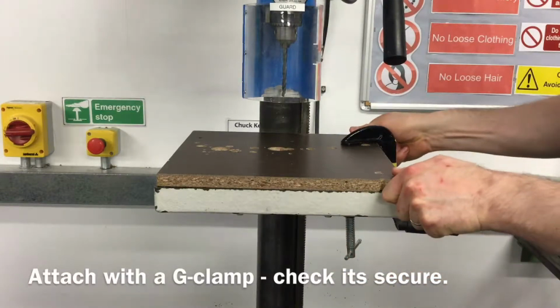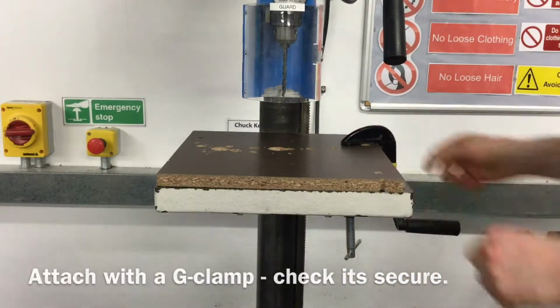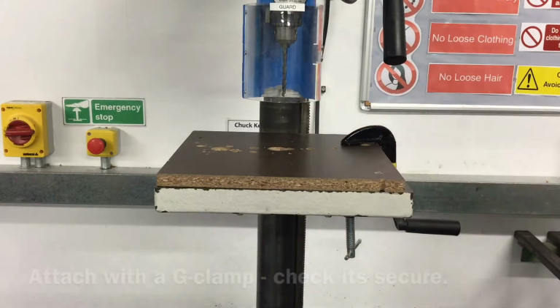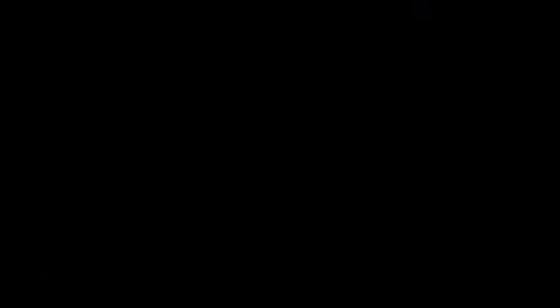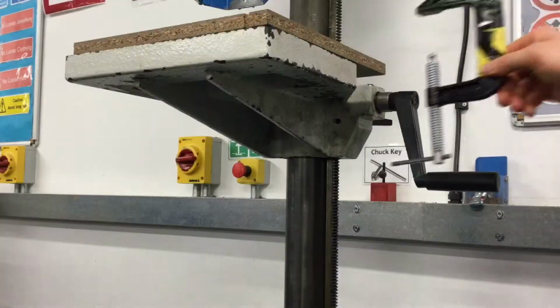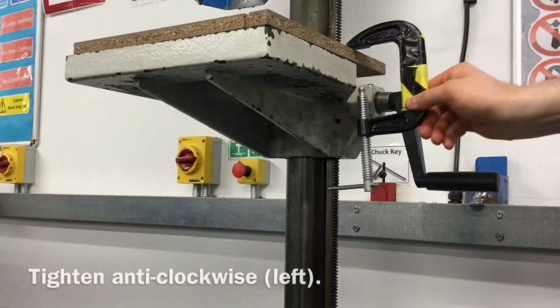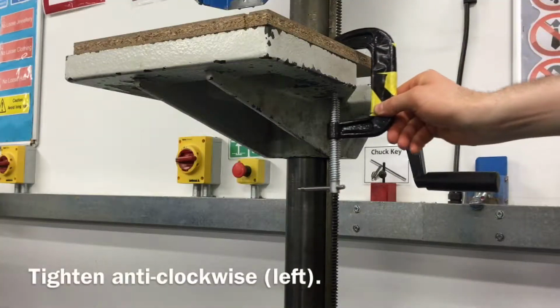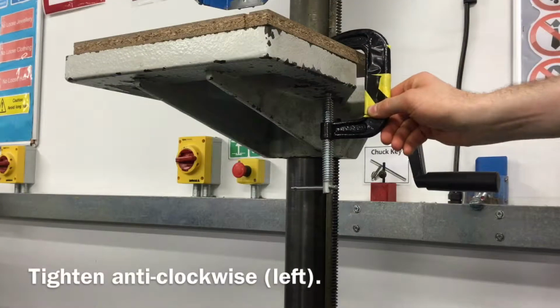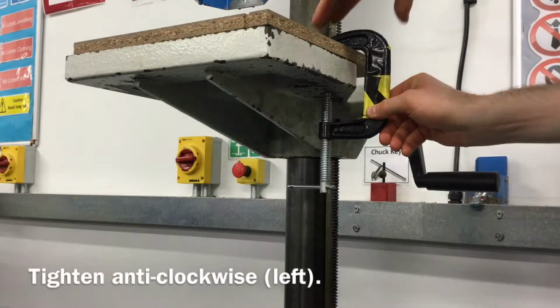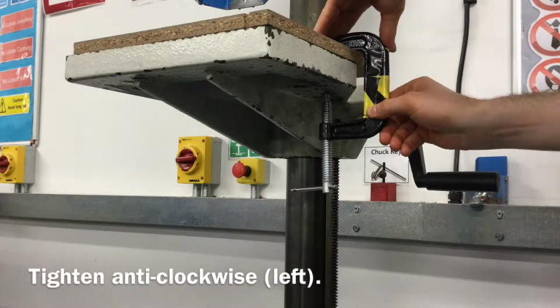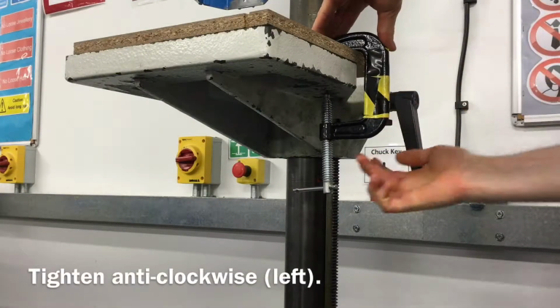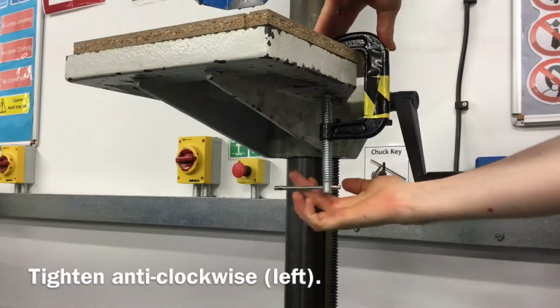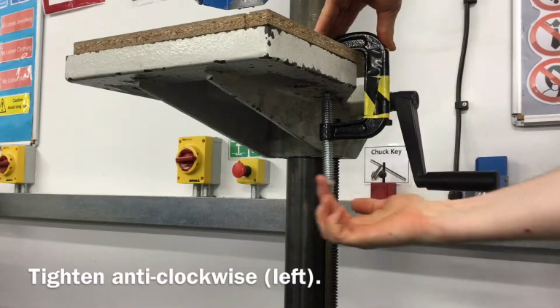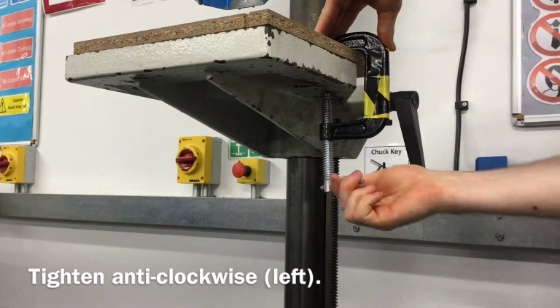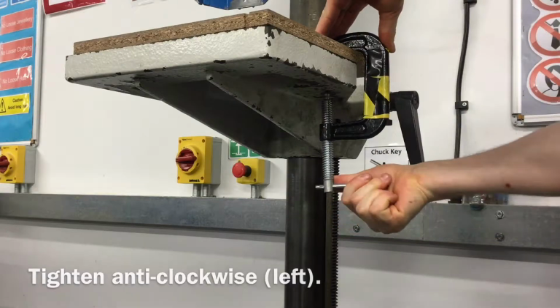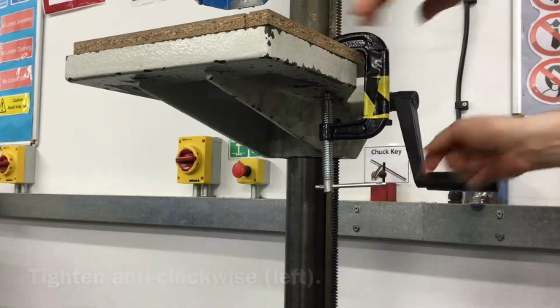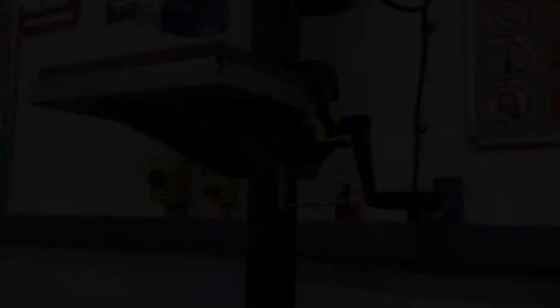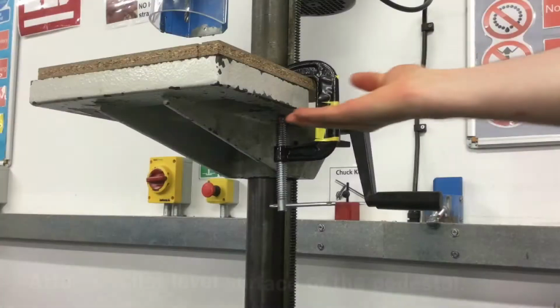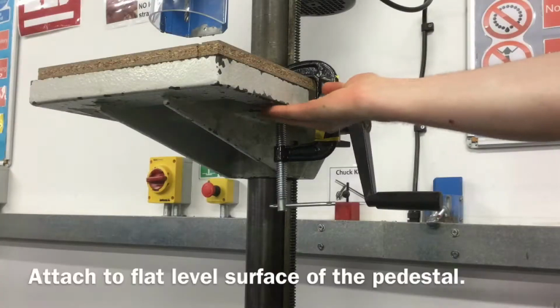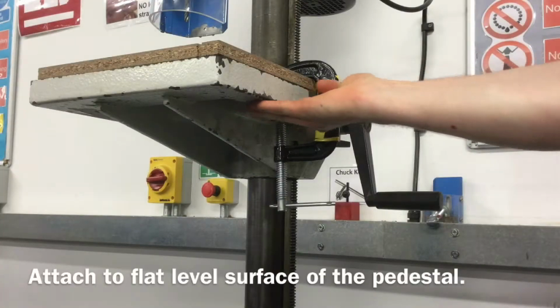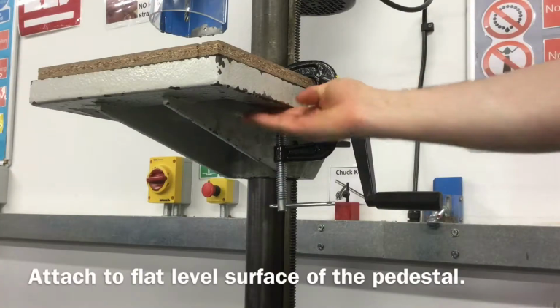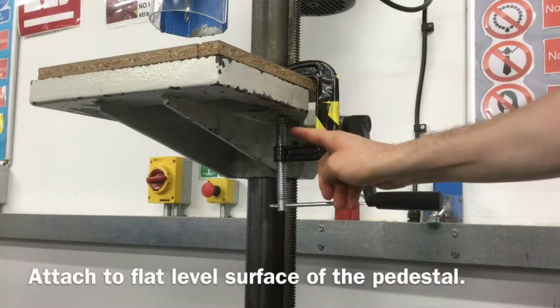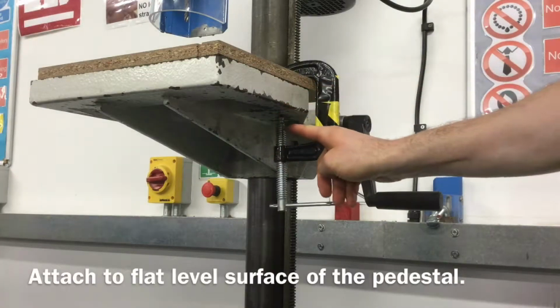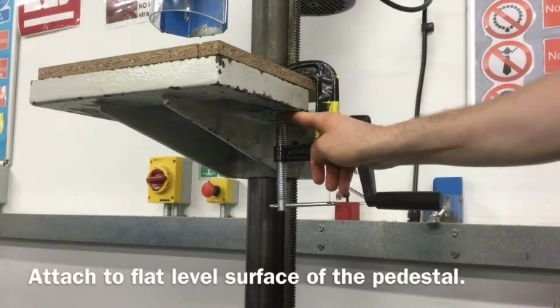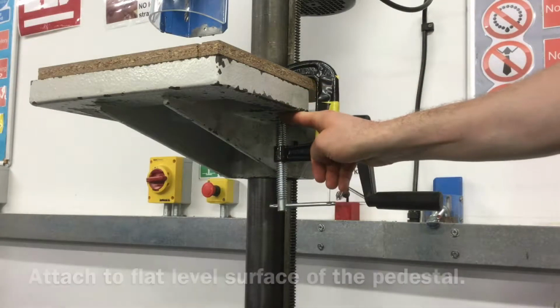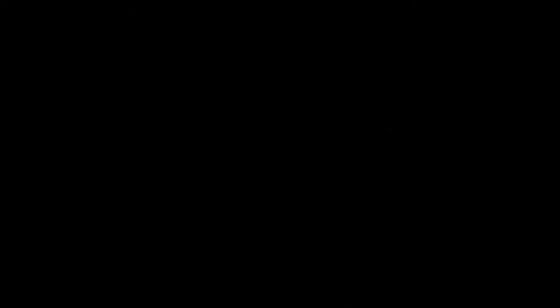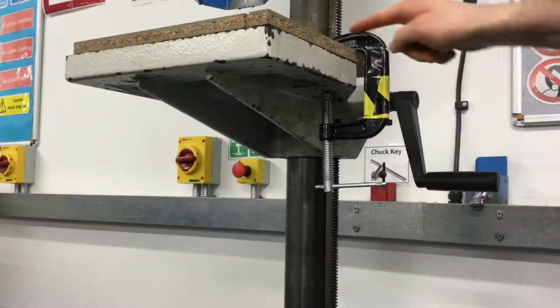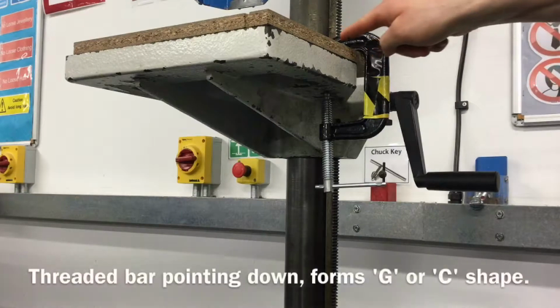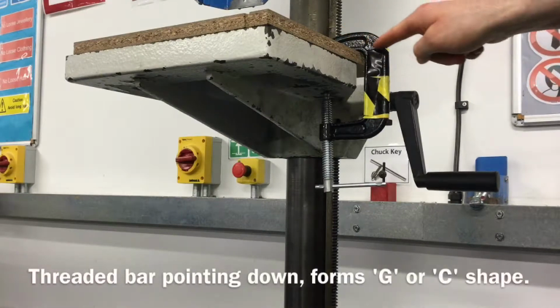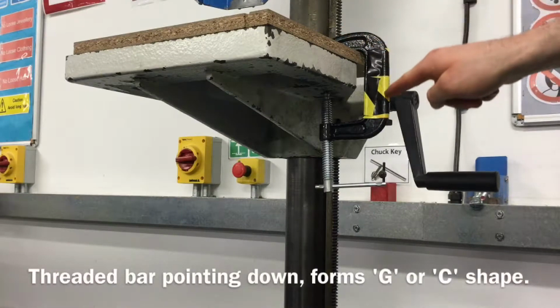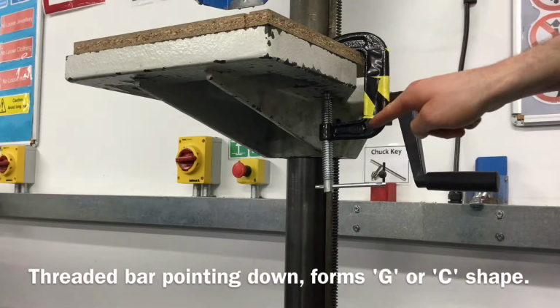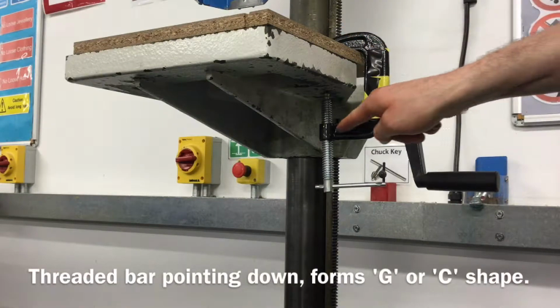Position the G-clamp as shown, turning the handle to the left or anti-clockwise to tighten. Check that it's tightened to the flat side of the pedestal and that it's in the shape of a G.